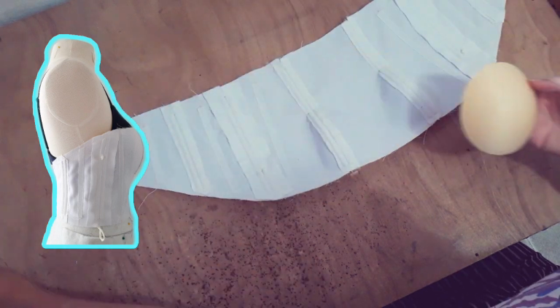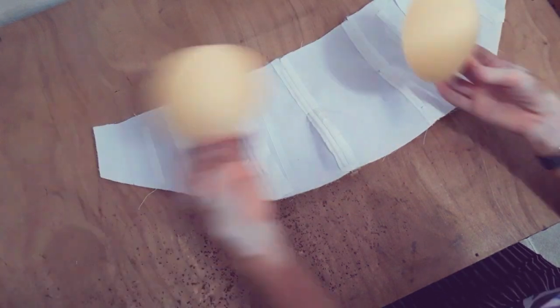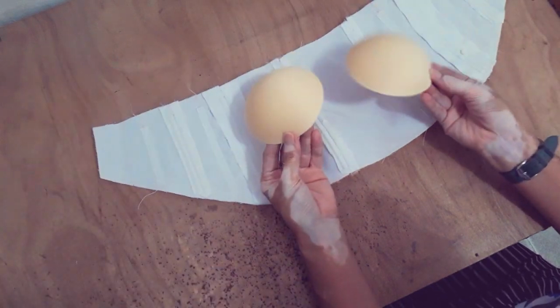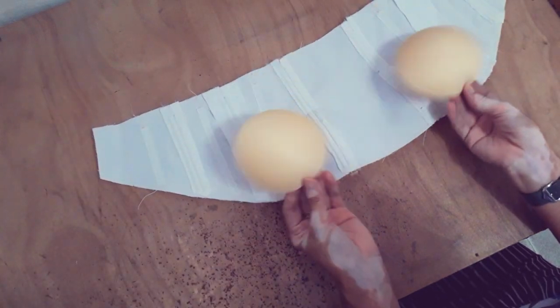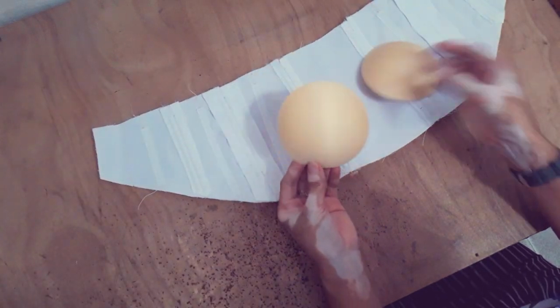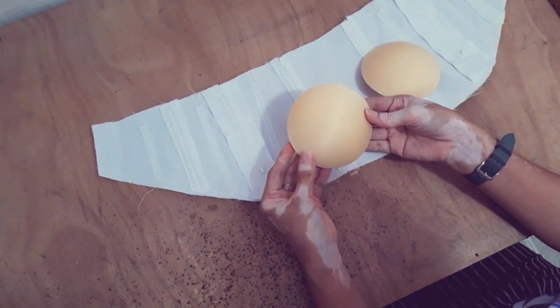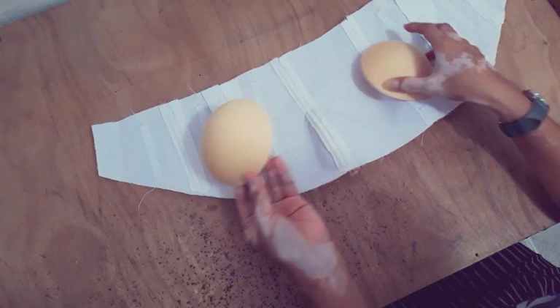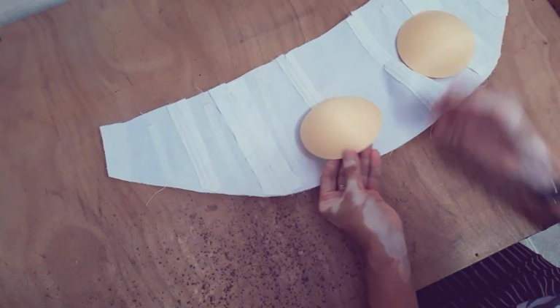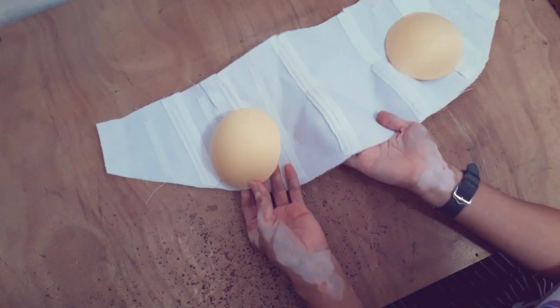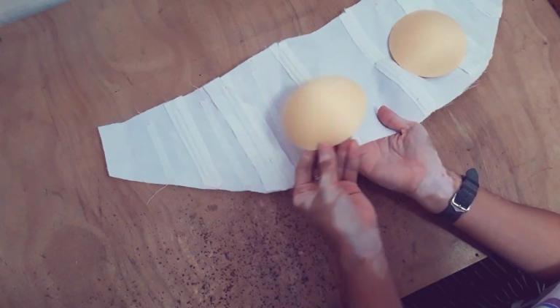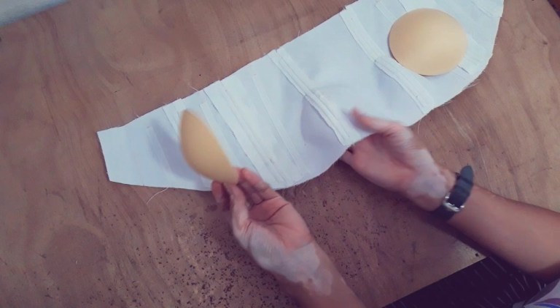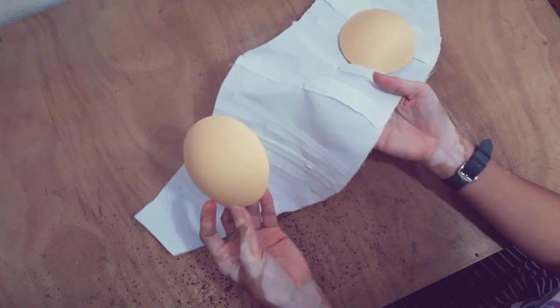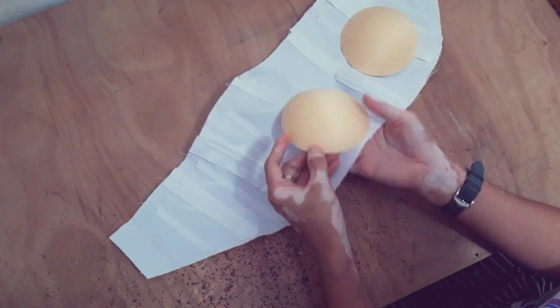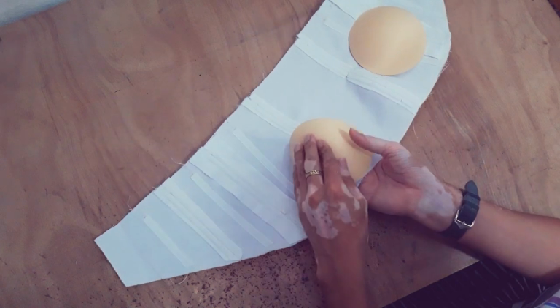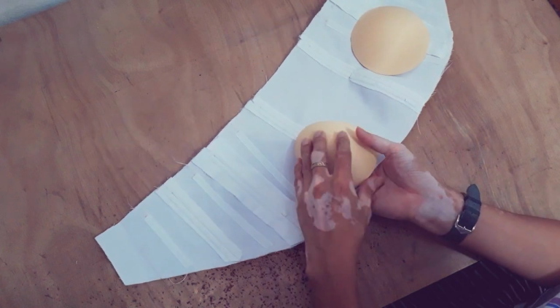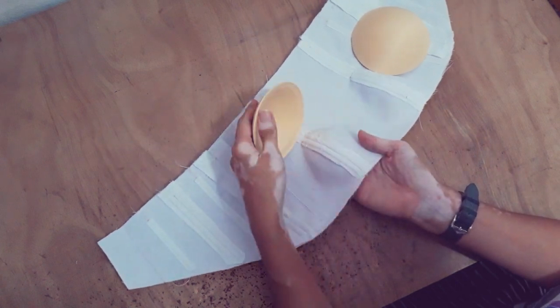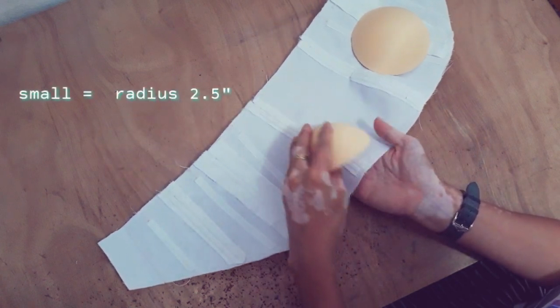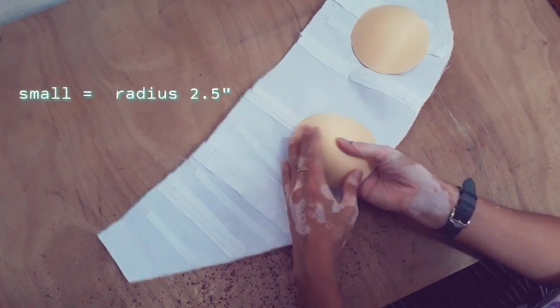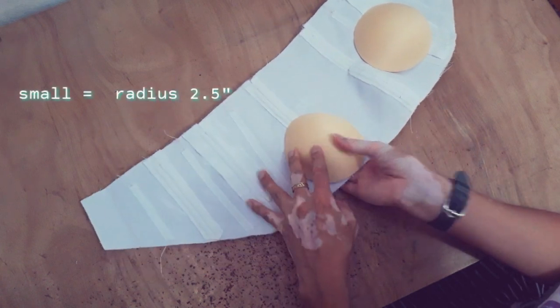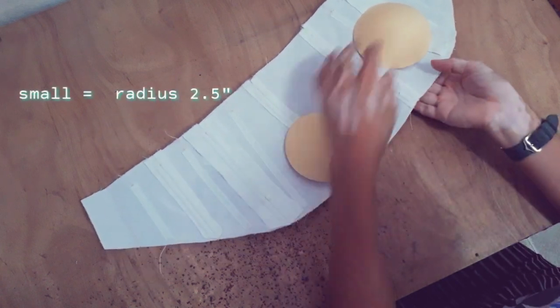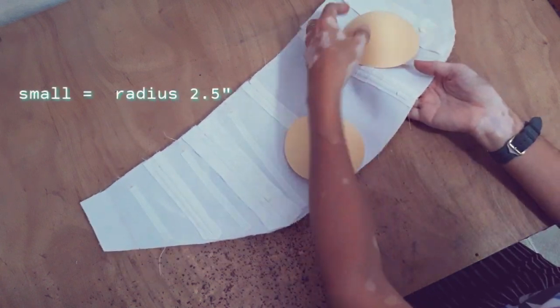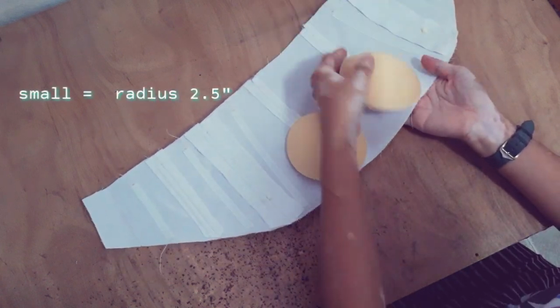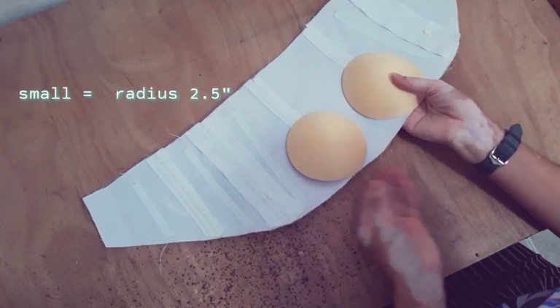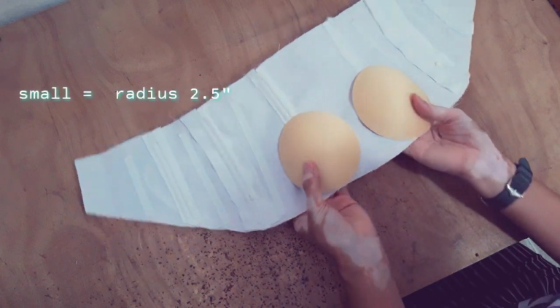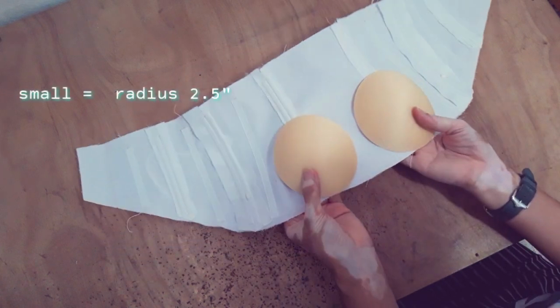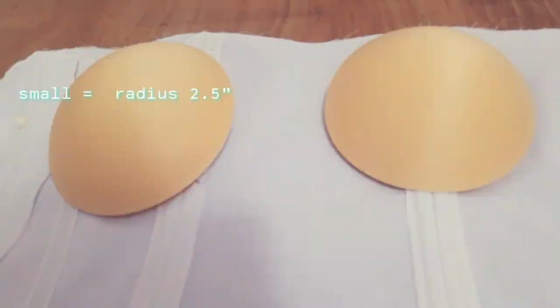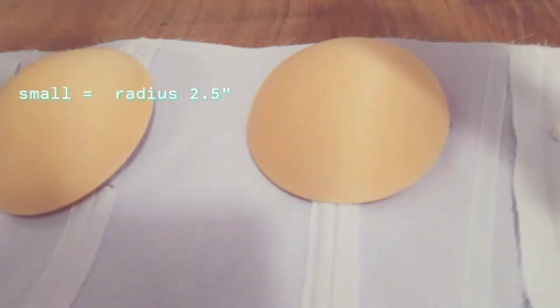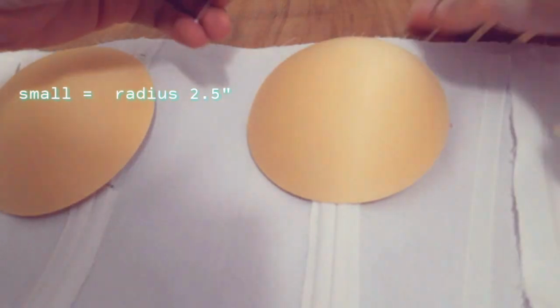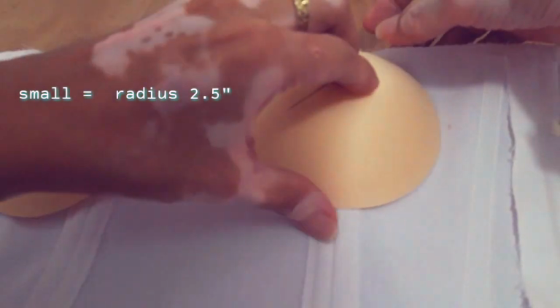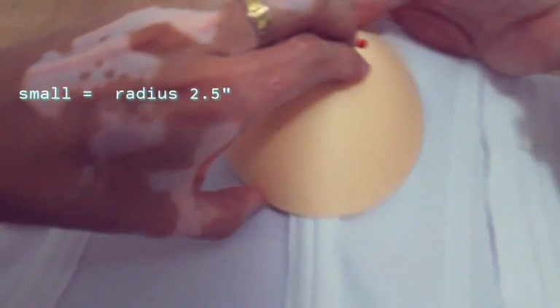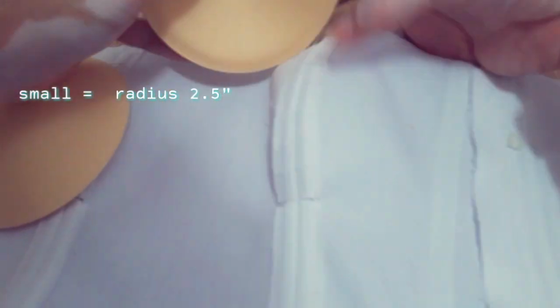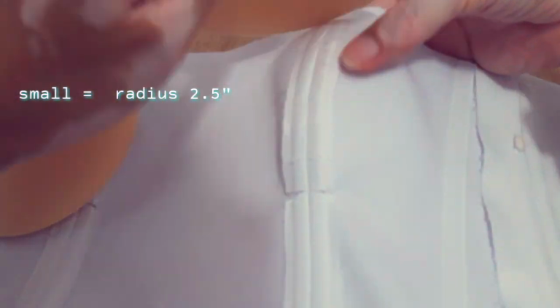For this tutorial, the size of the bra cup I'm using is small size. Usually, the small size has a 2.5 inch radius.